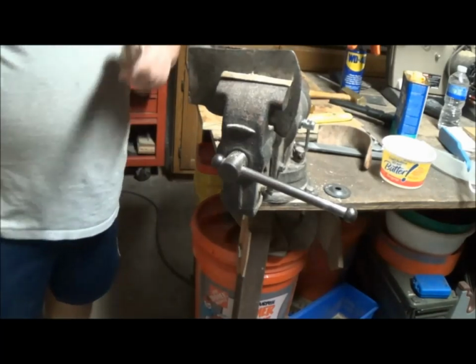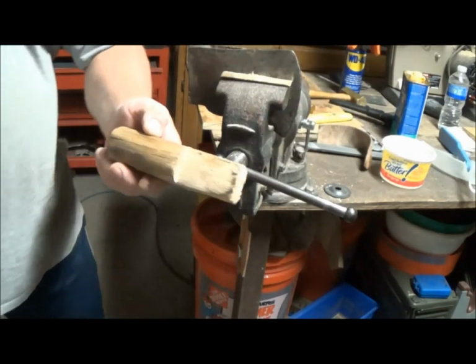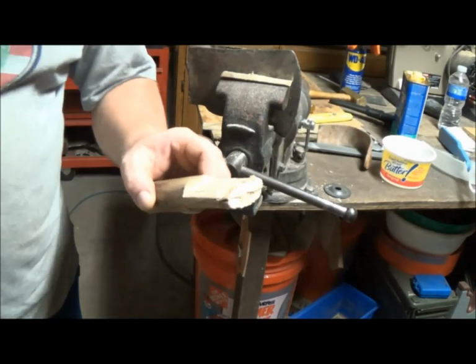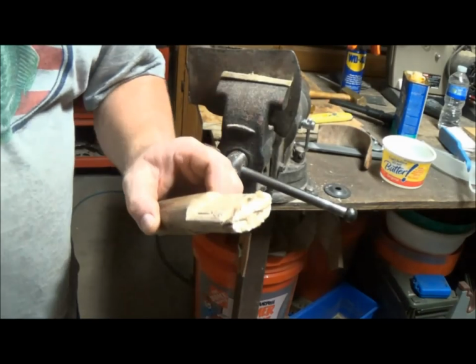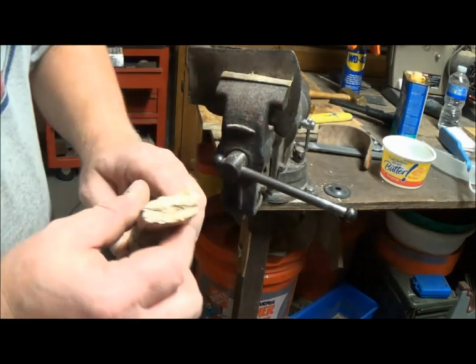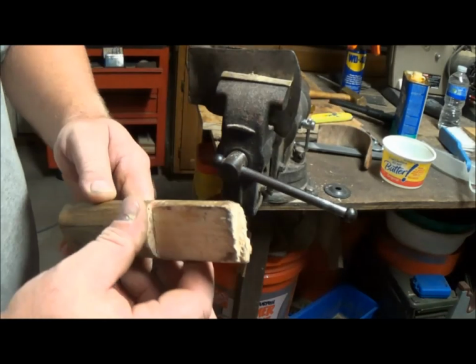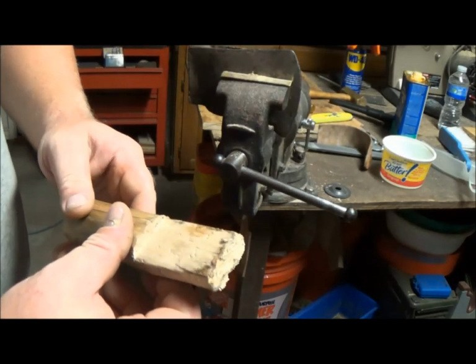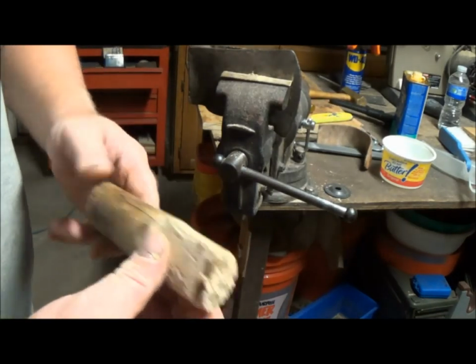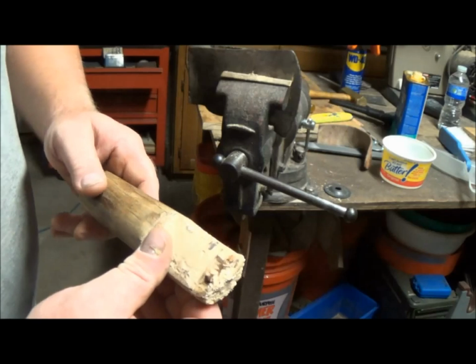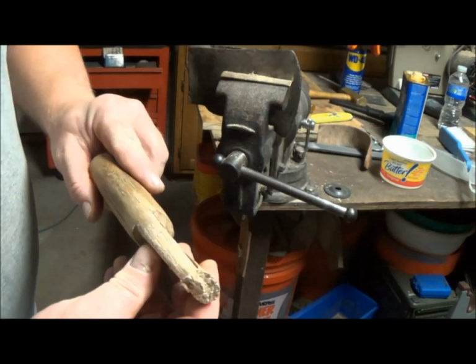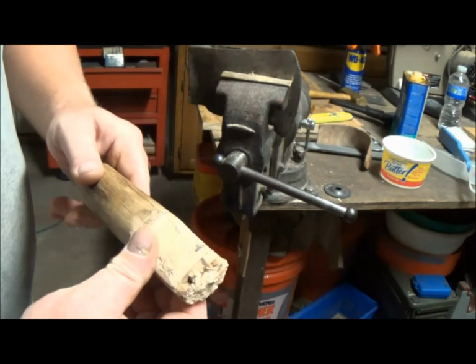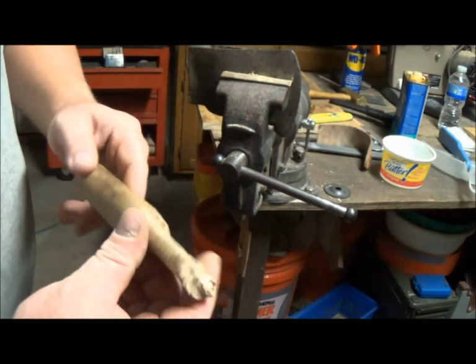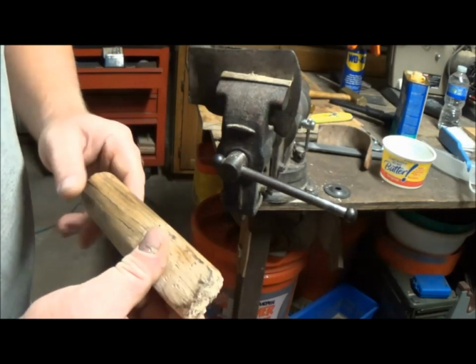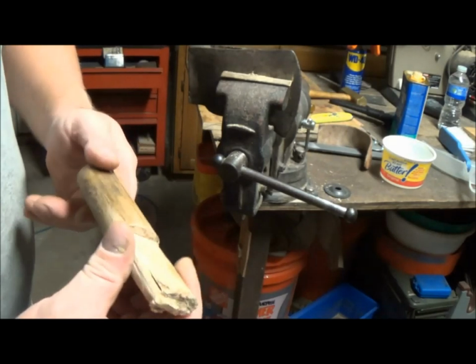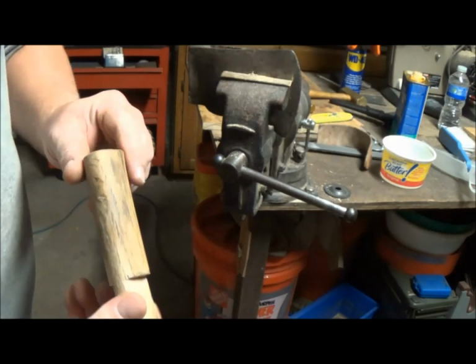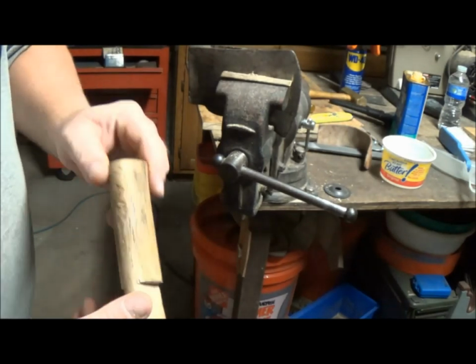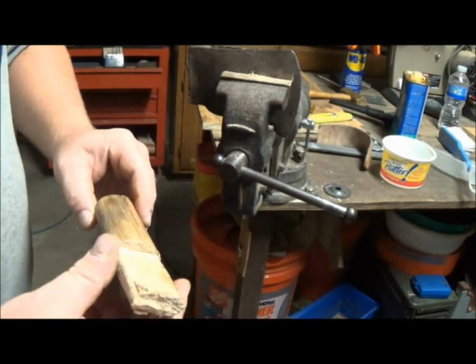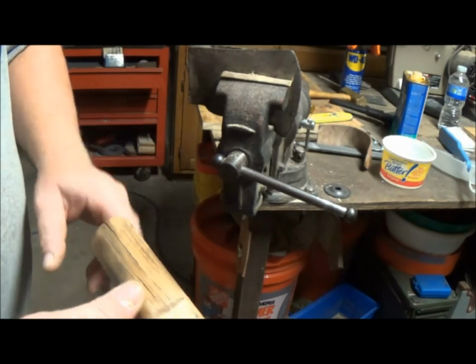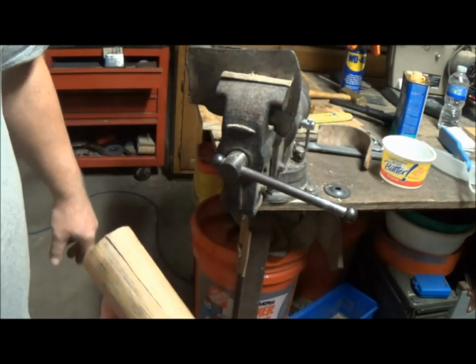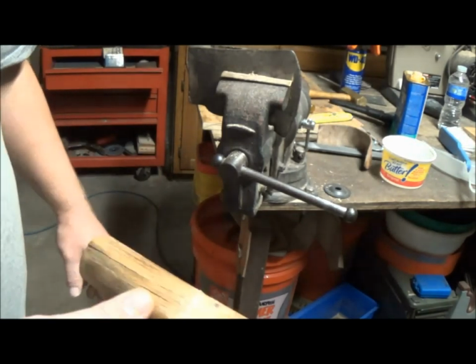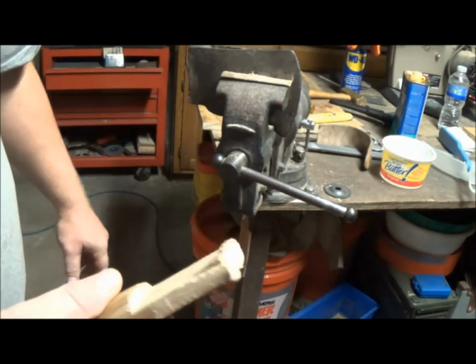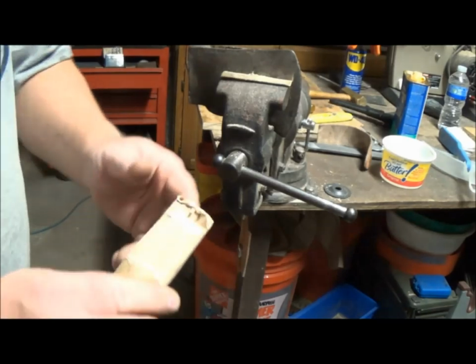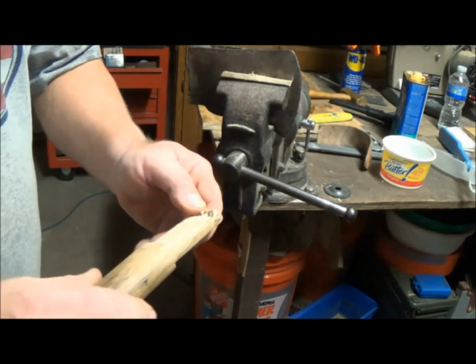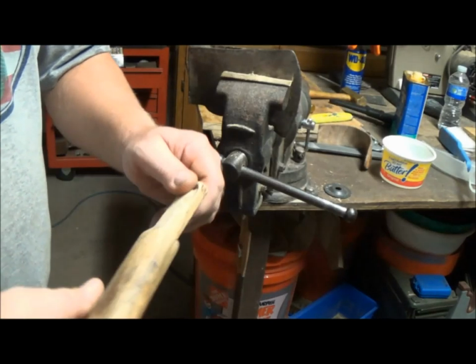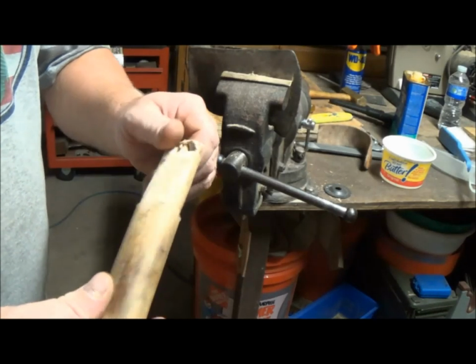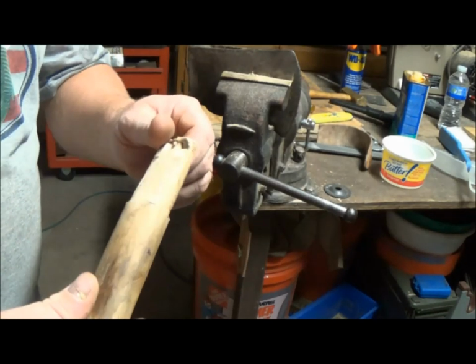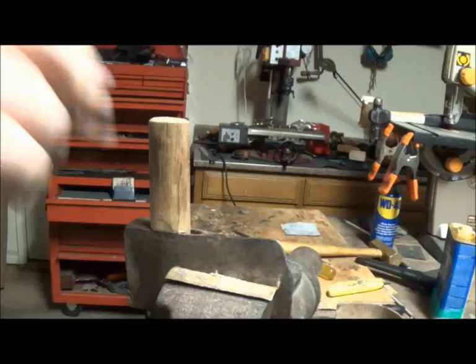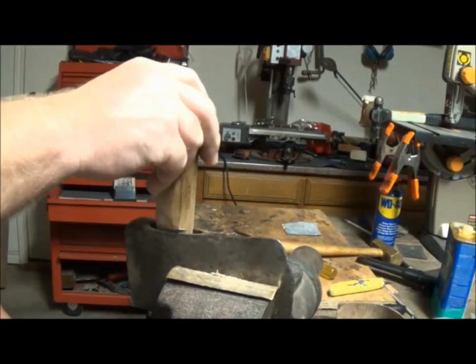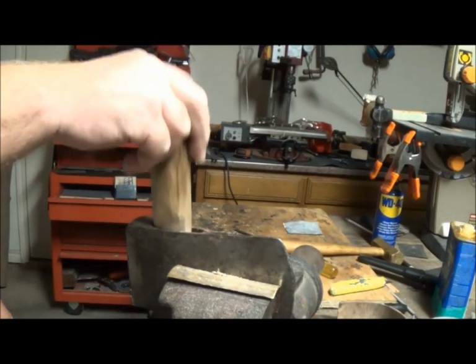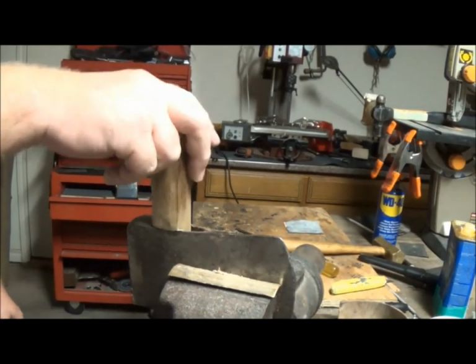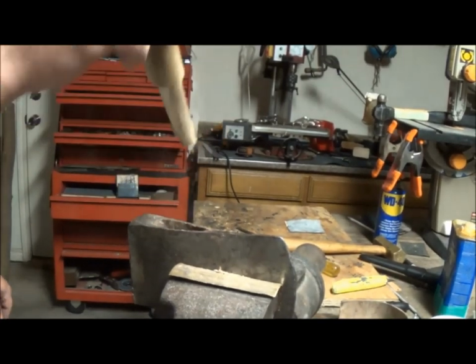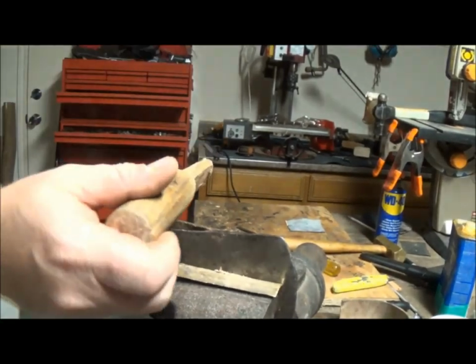It's a handy little tool I made for pushing out the haft when you're sizing it — it's just a scrap piece of sledgehammer handle and it comes in handy.